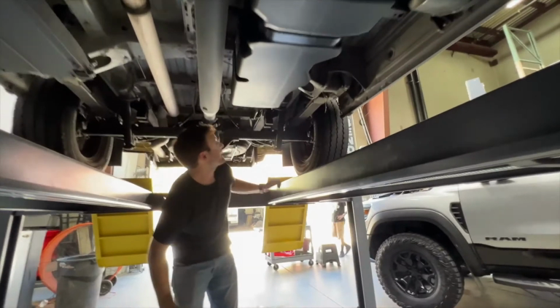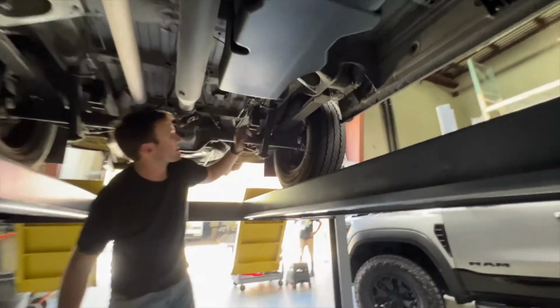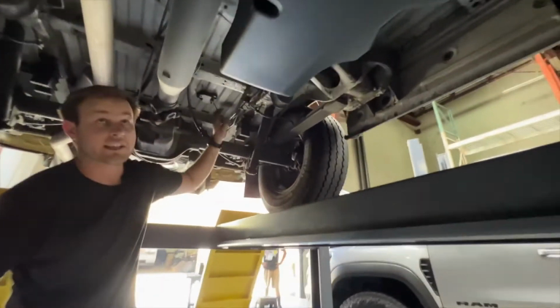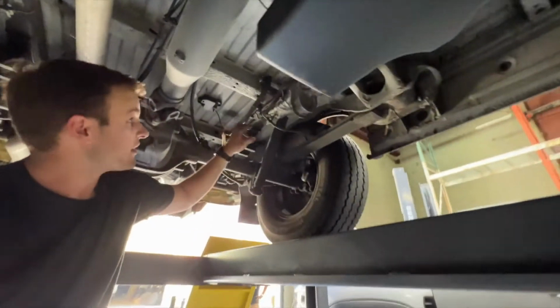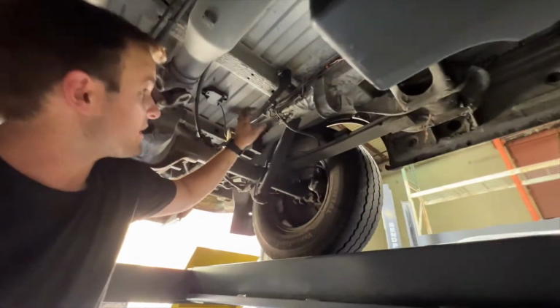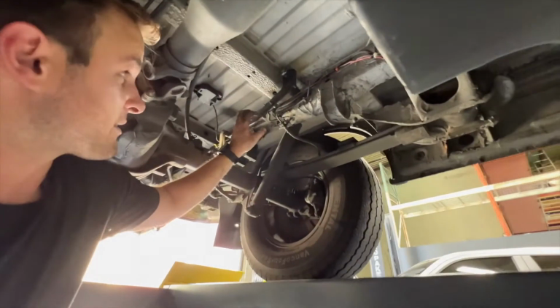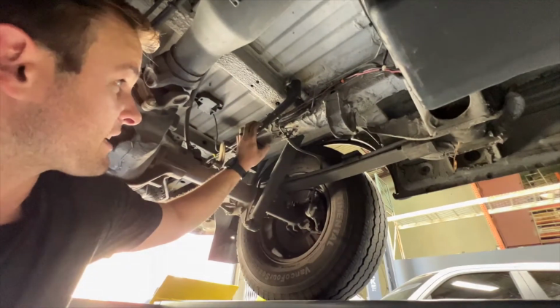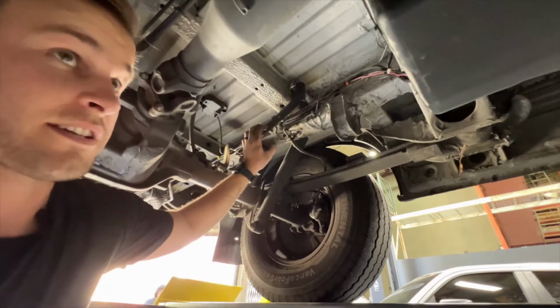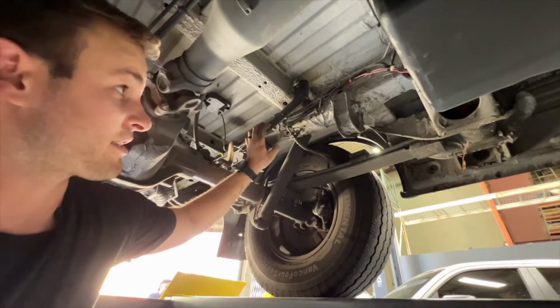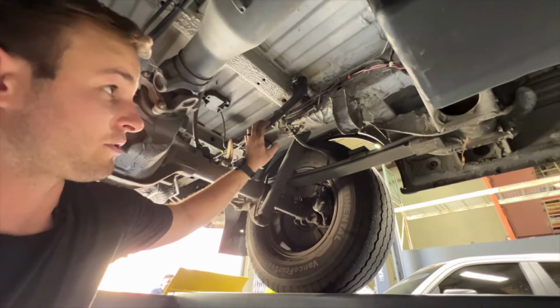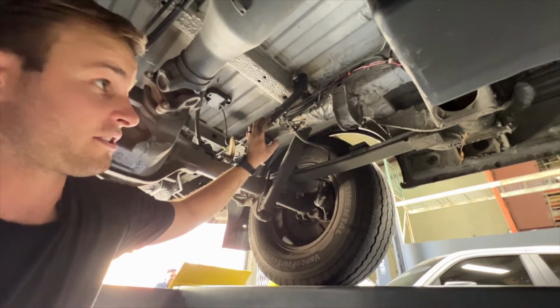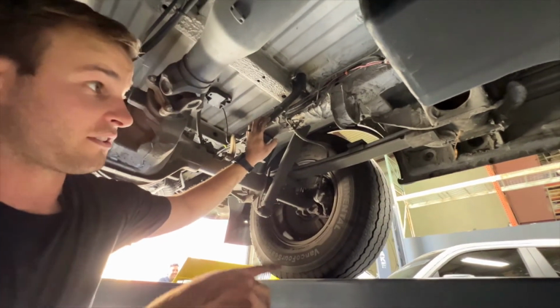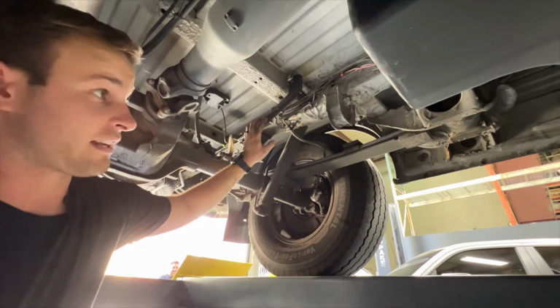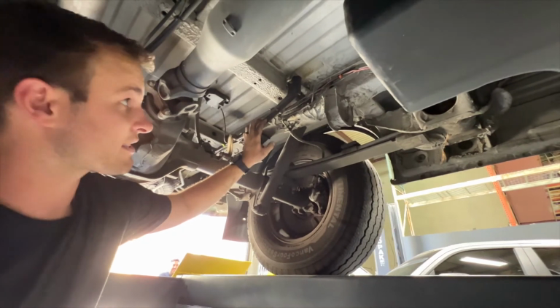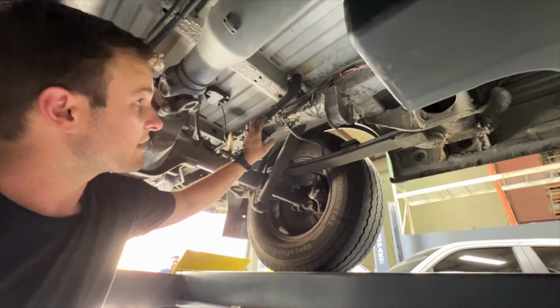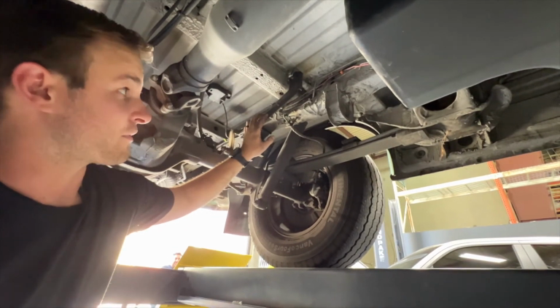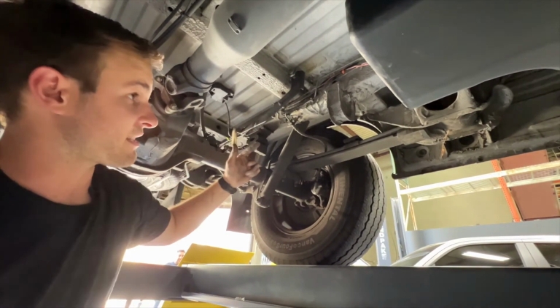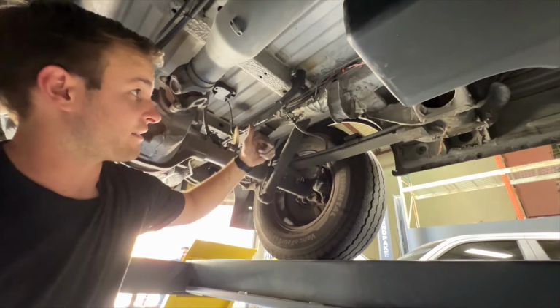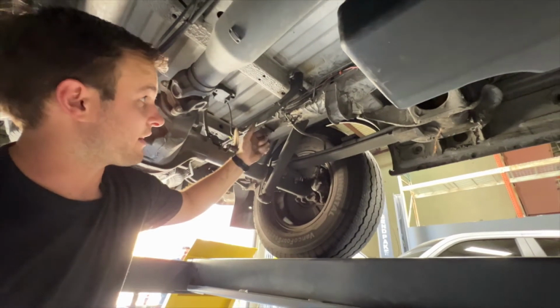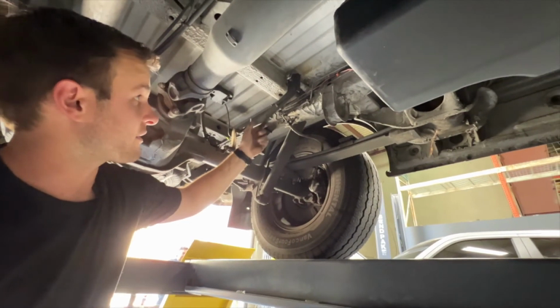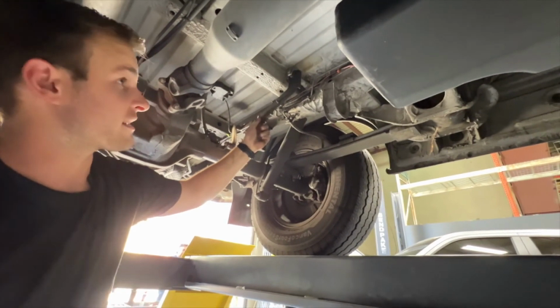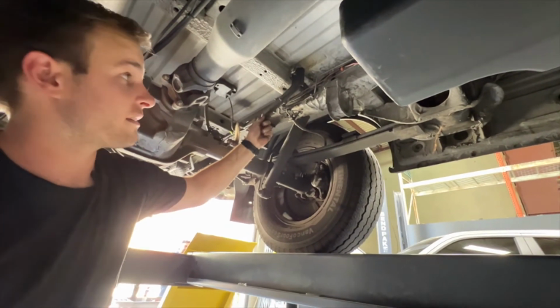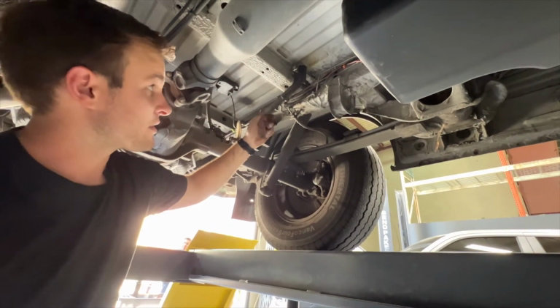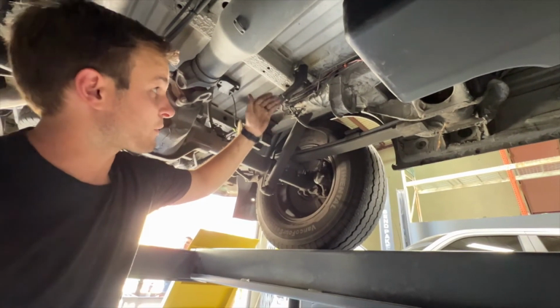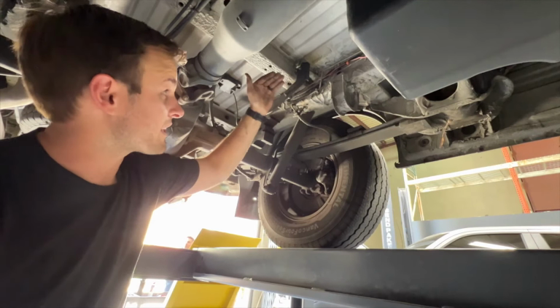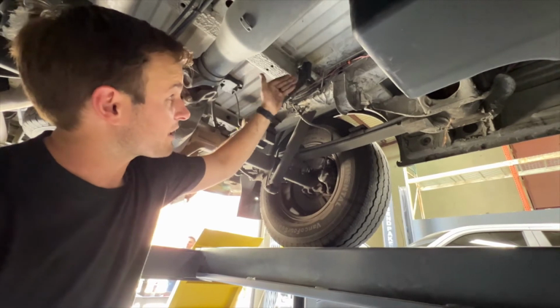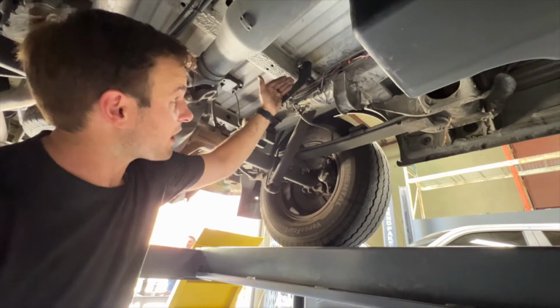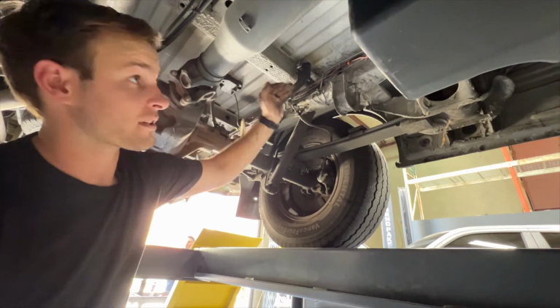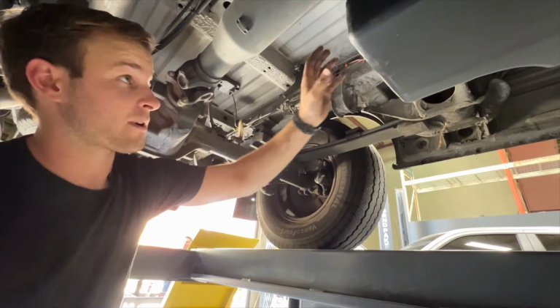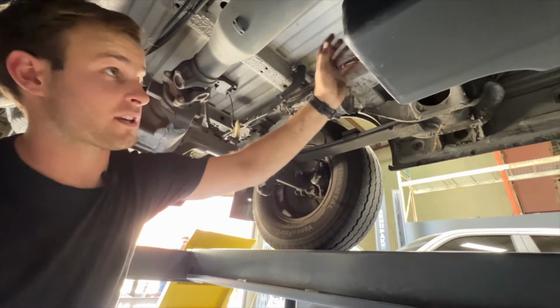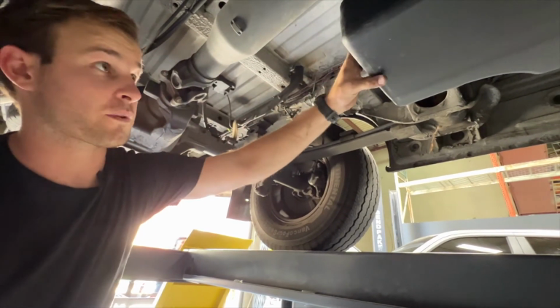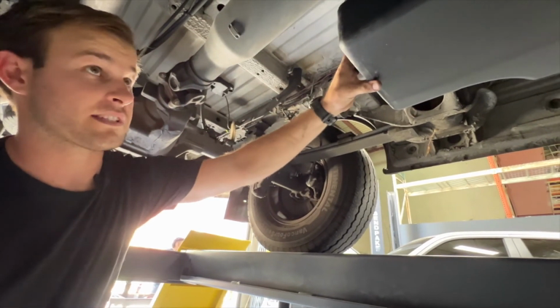As you can see here, this is the ride height sensor. This controls the angle of your headlights — so if the van is sagging, it'll angle your headlights down. Our 47 gallon tank will not work in this case, so that's why we installed our 40 gallon tank.